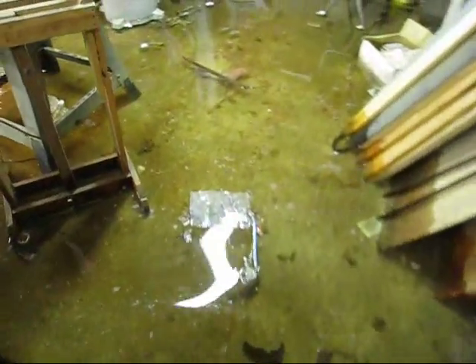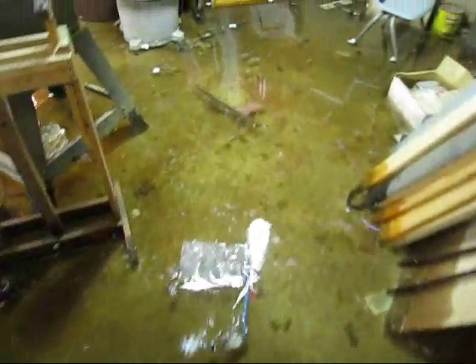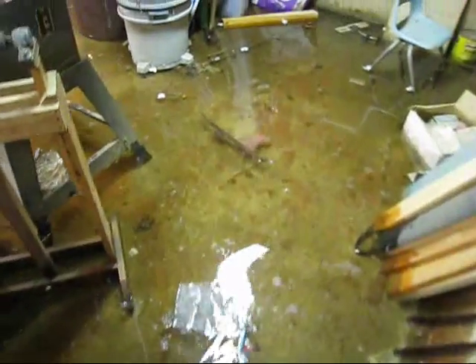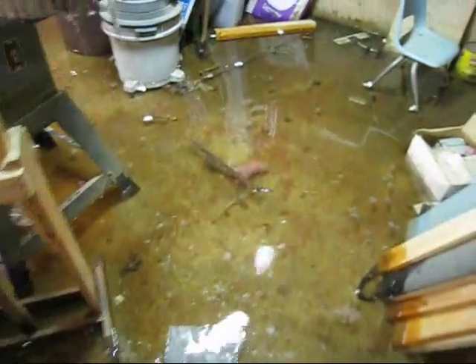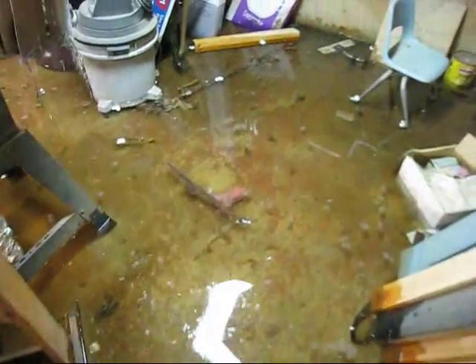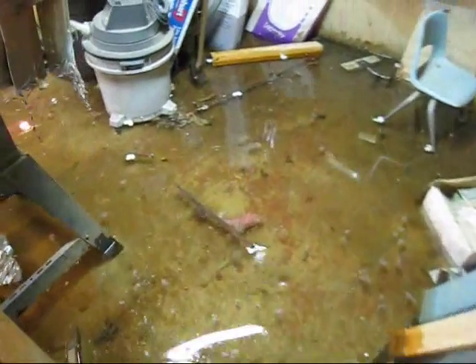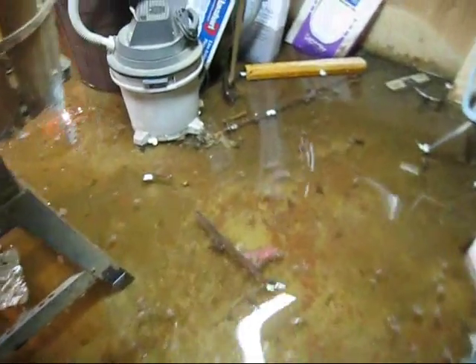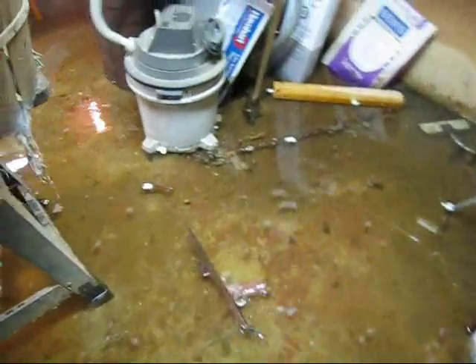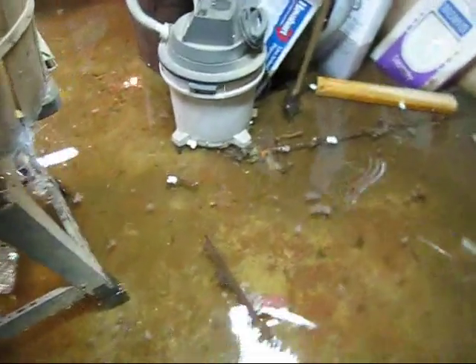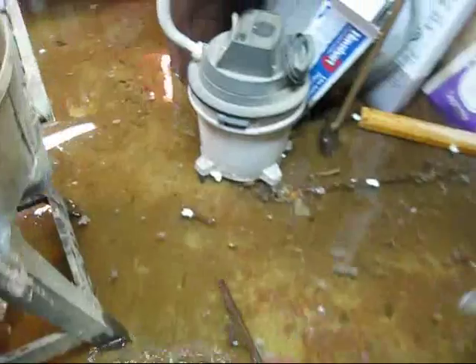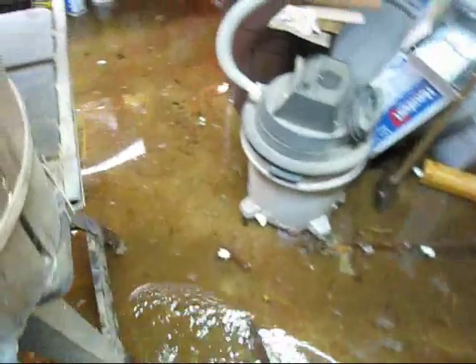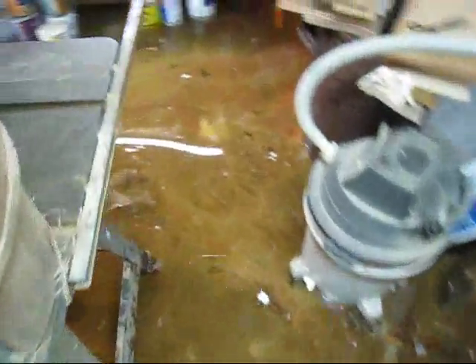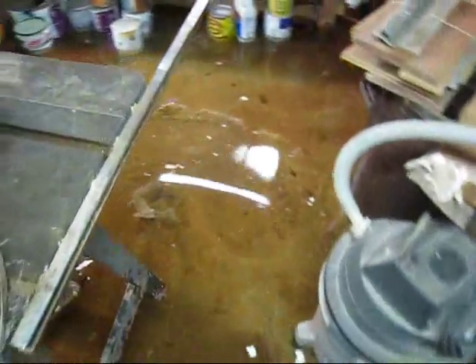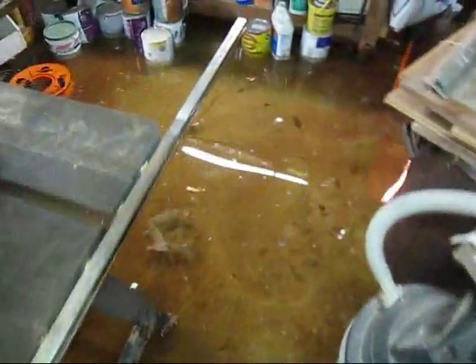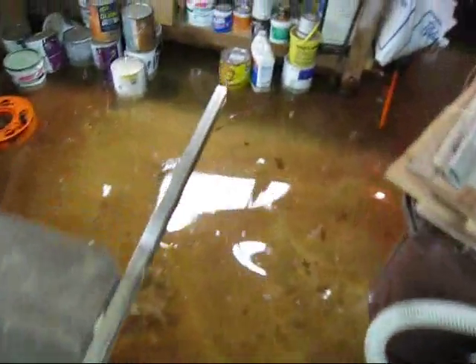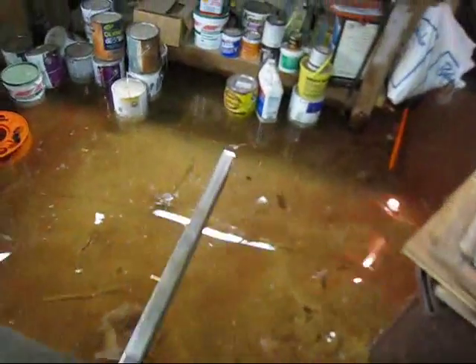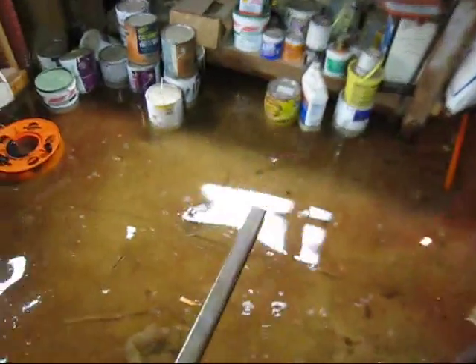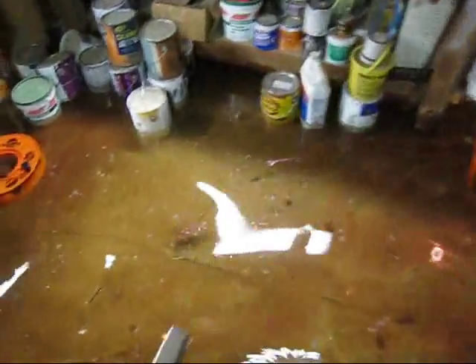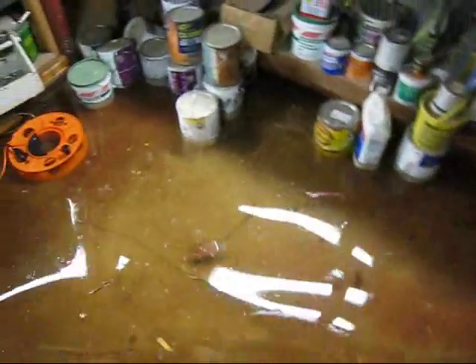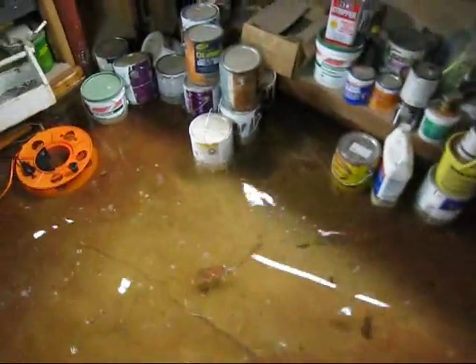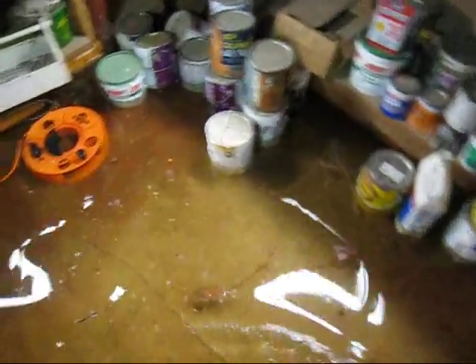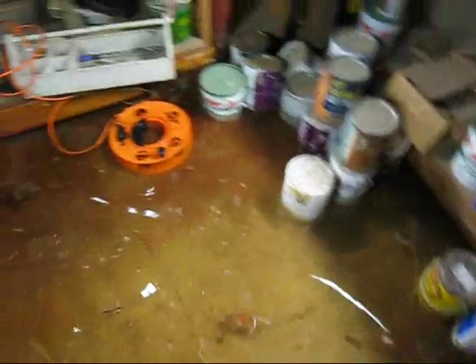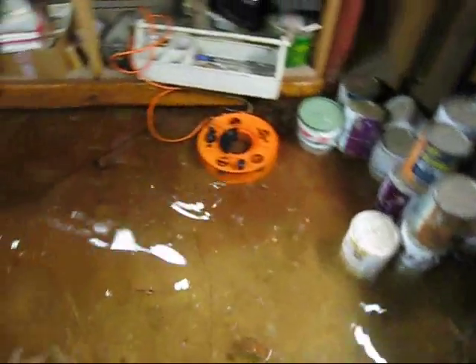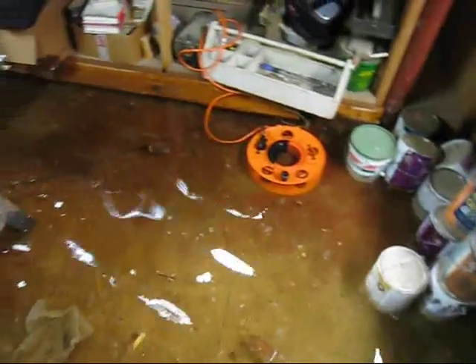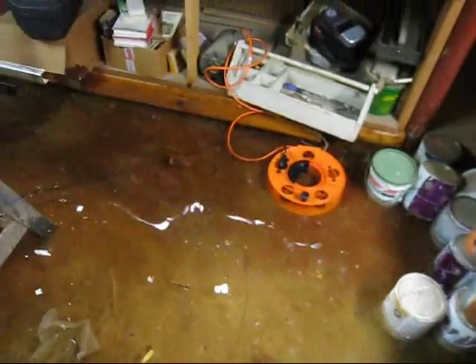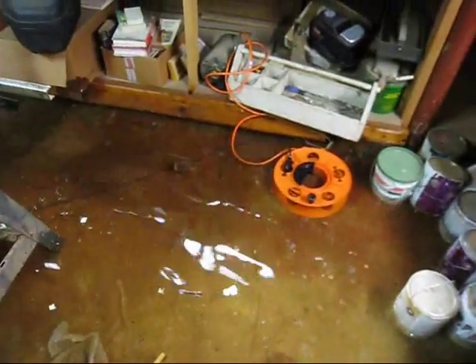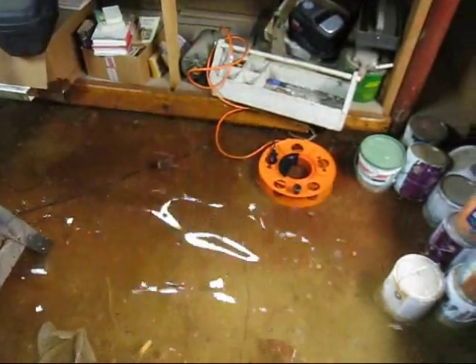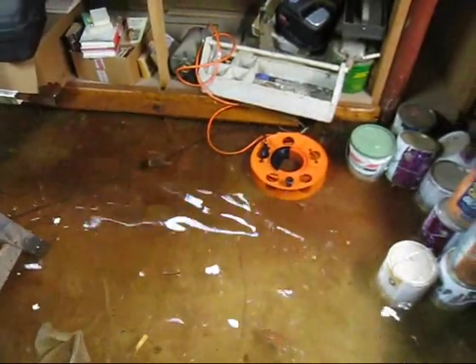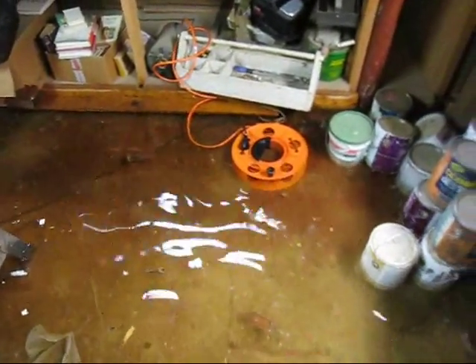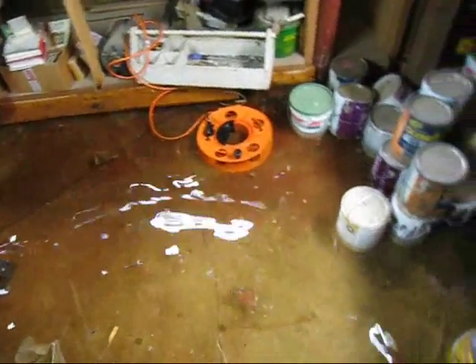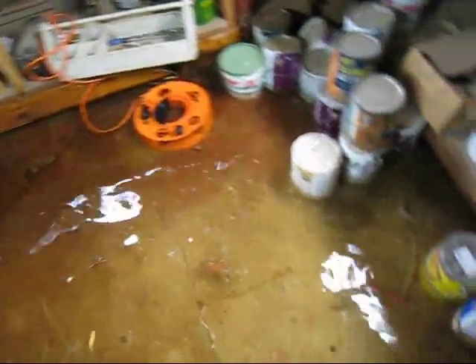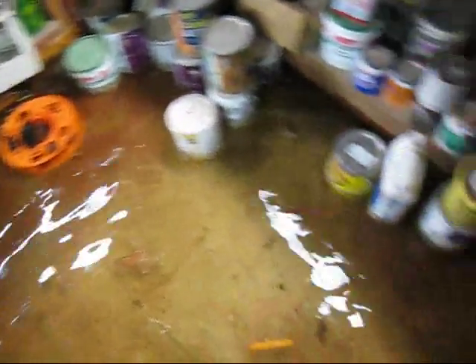This is all from one night with a washing machine hose that leaked, so you have to be careful and shut off your washing machine hose after you use it each time — otherwise this is what can happen.